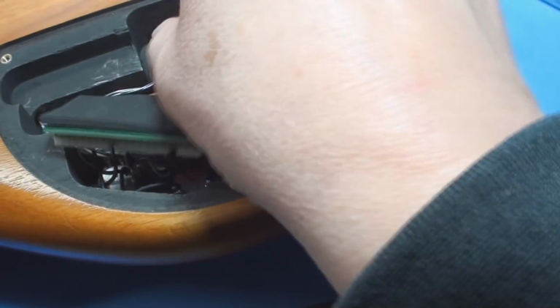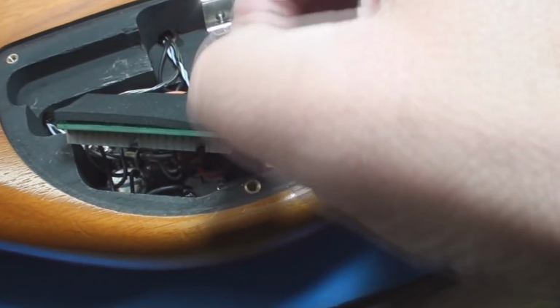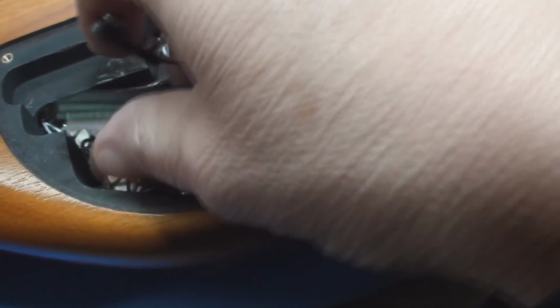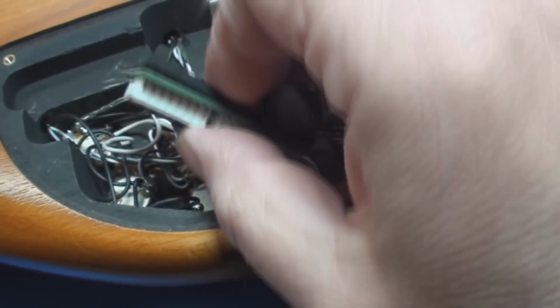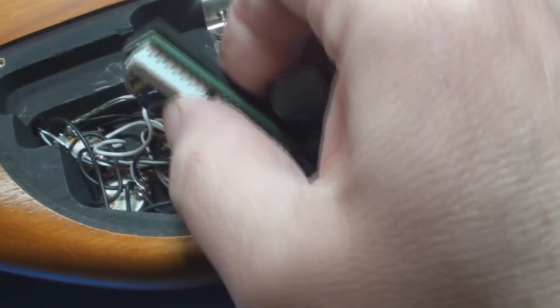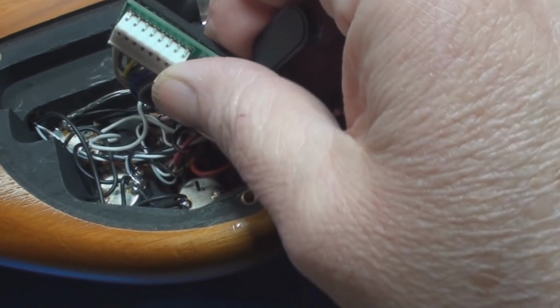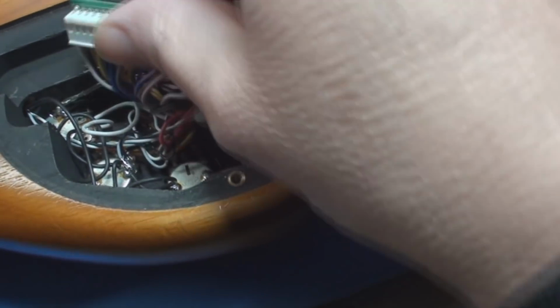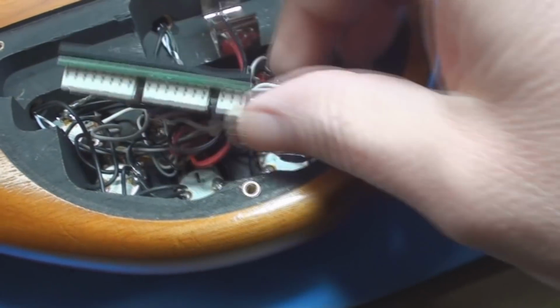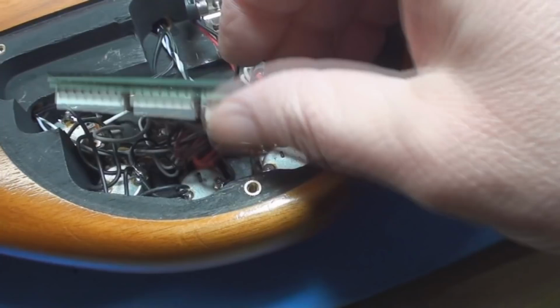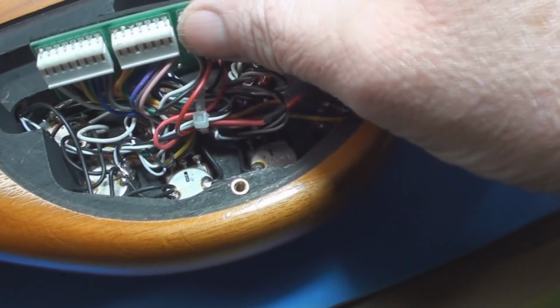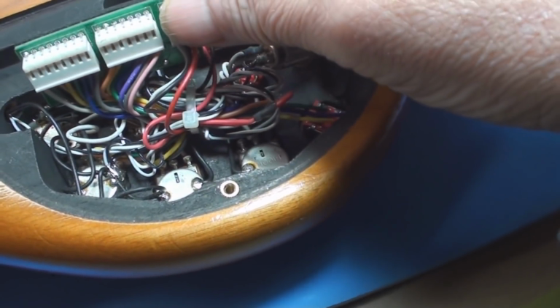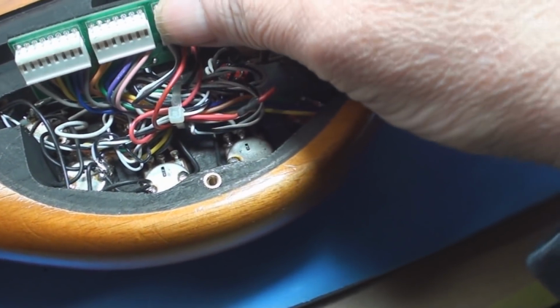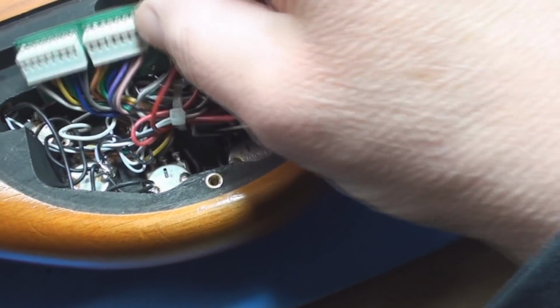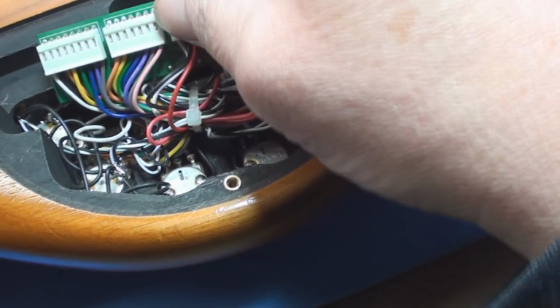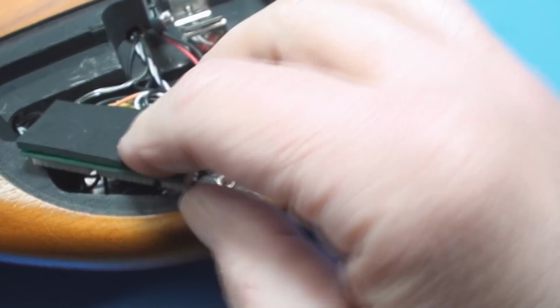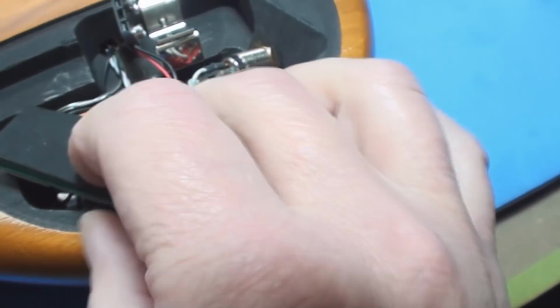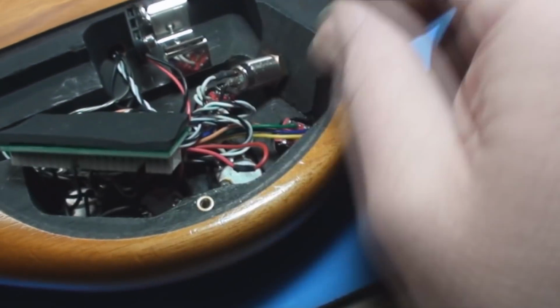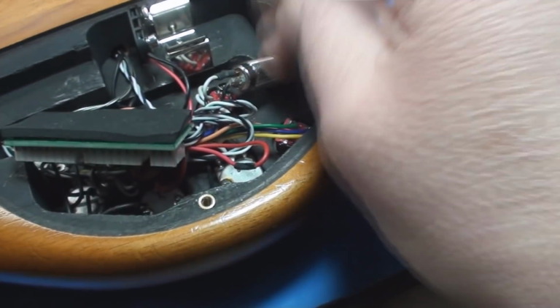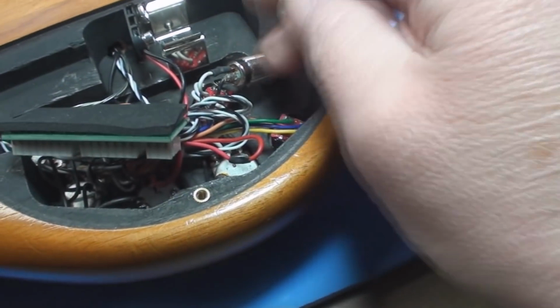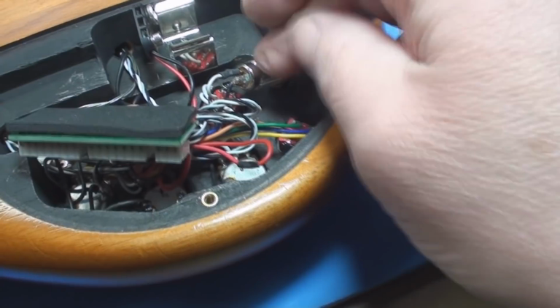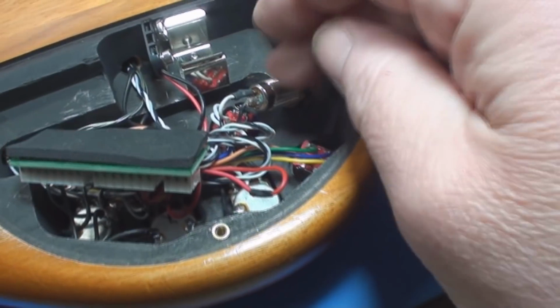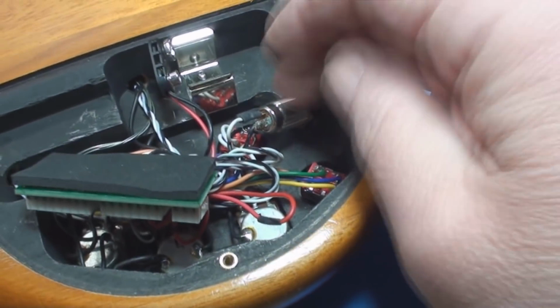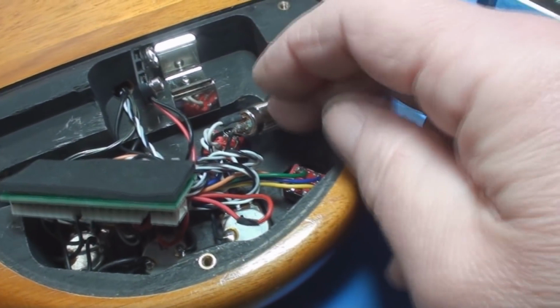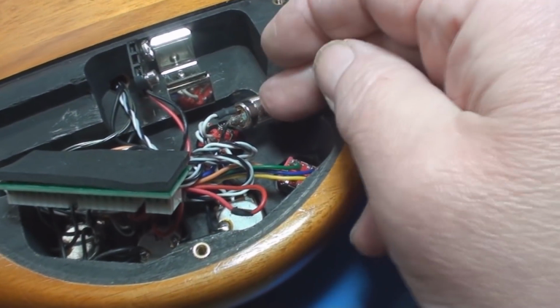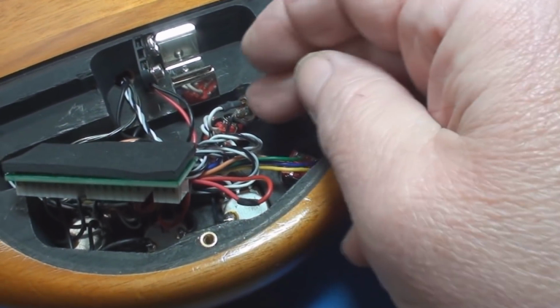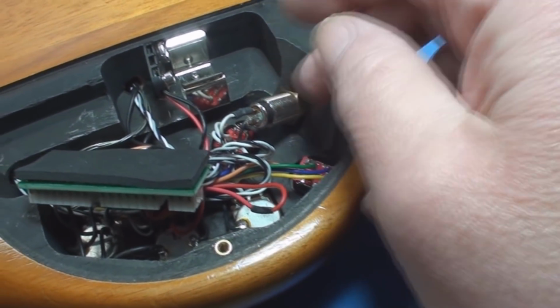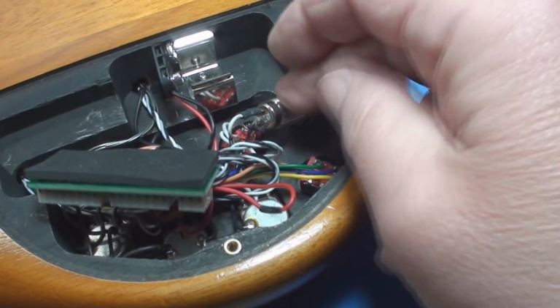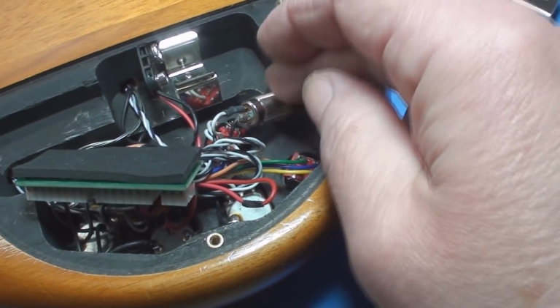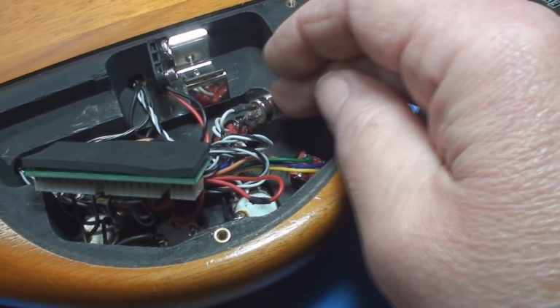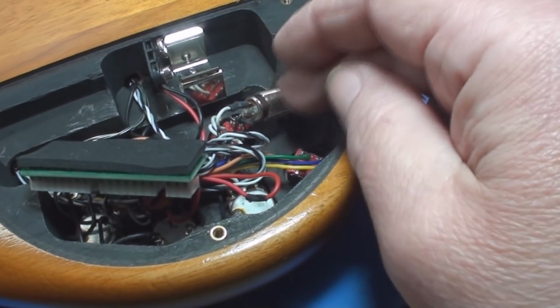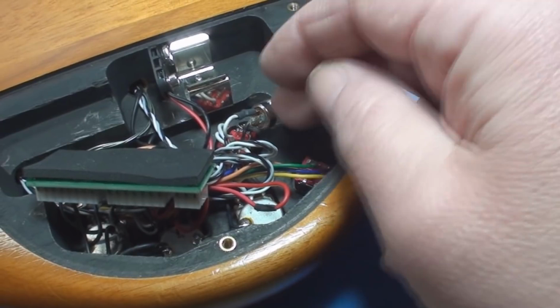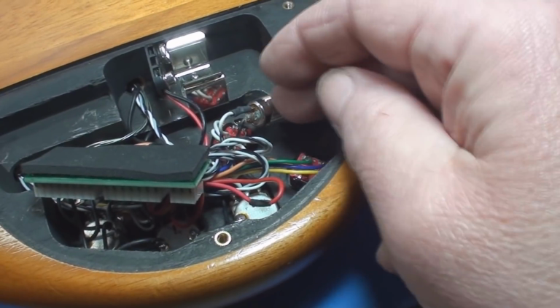There's nothing that seems out of place here — it all seems rock solid. I'll clean every control and I'll clean that. That's why I hate these, because you can't... if there's a problem you can't get to it.